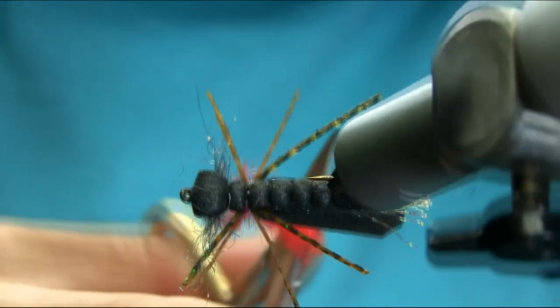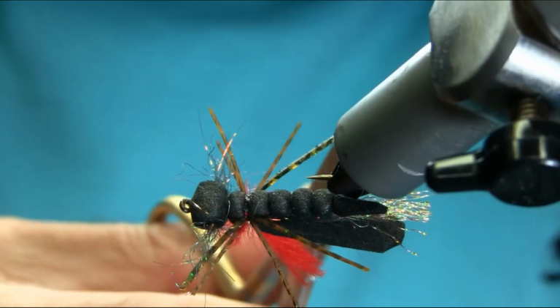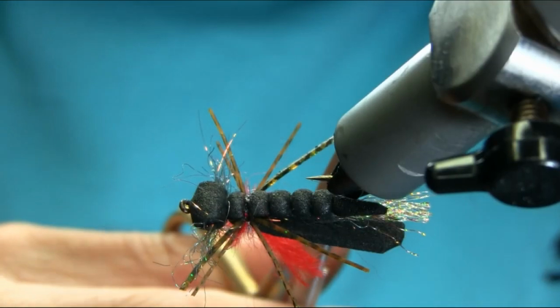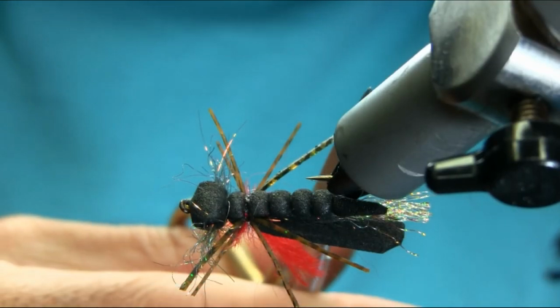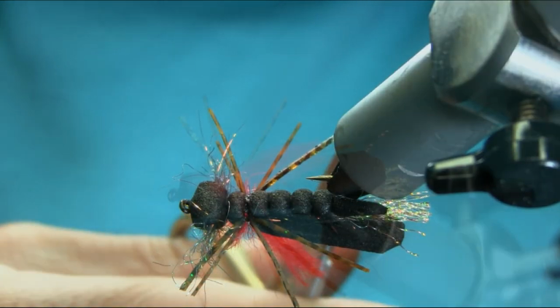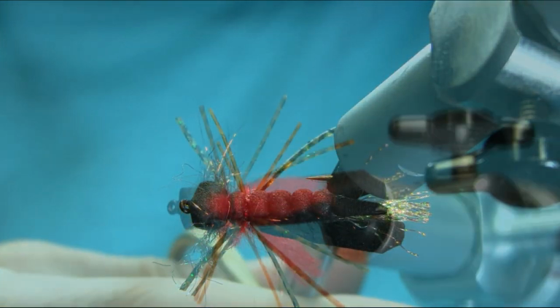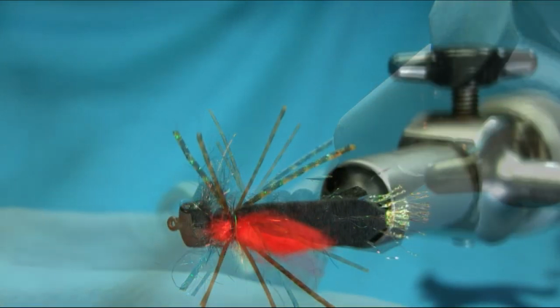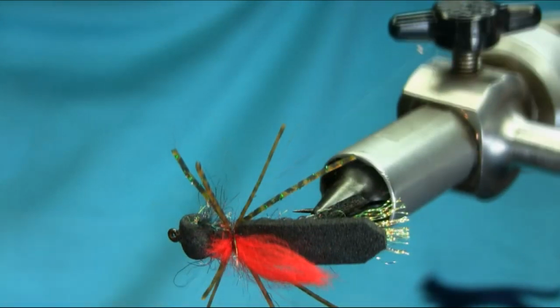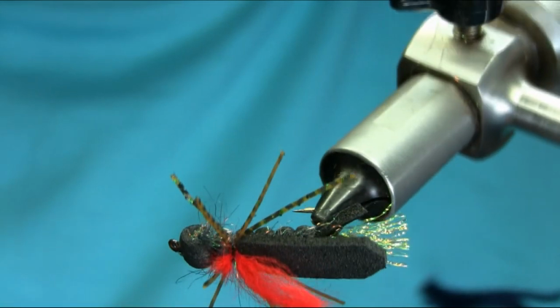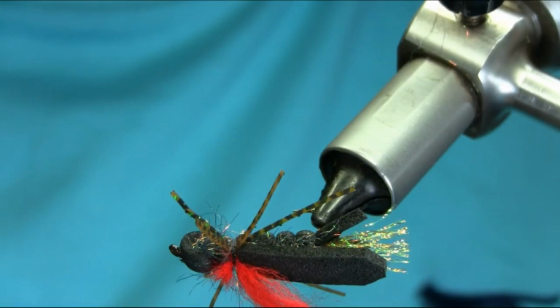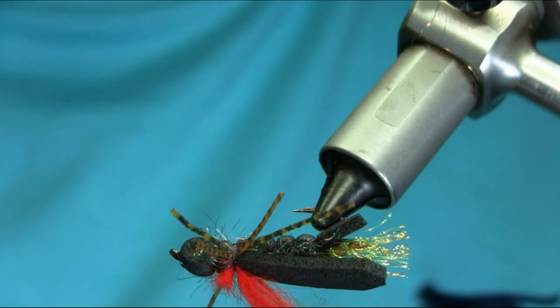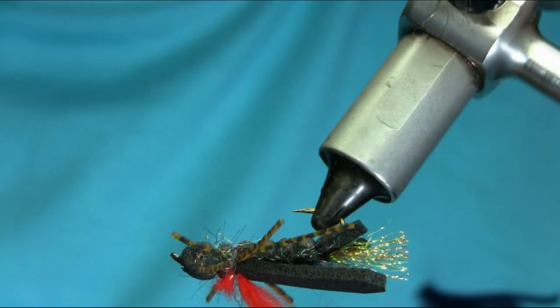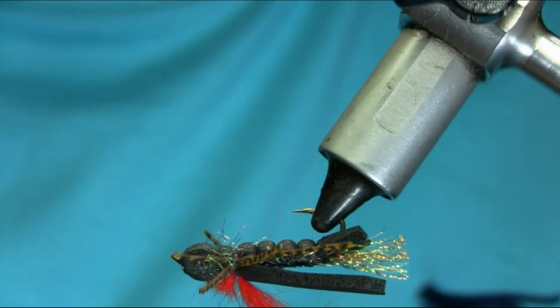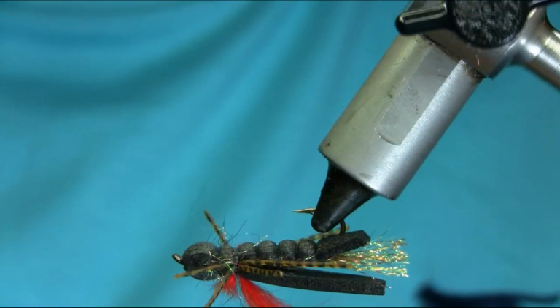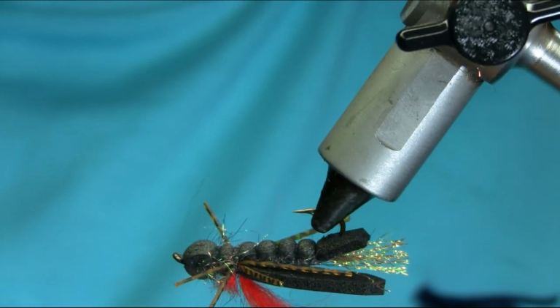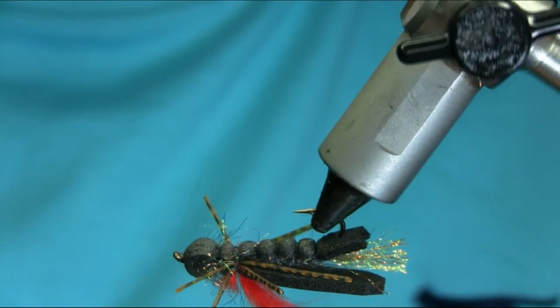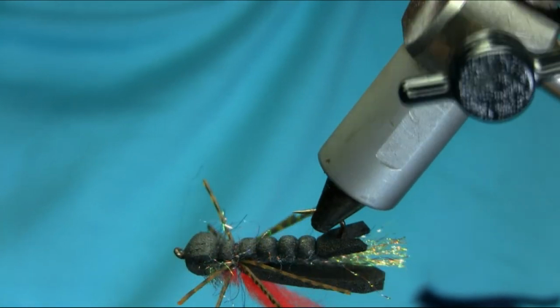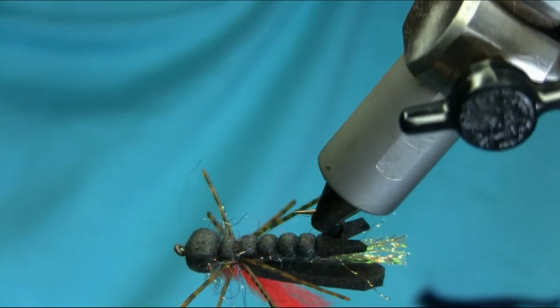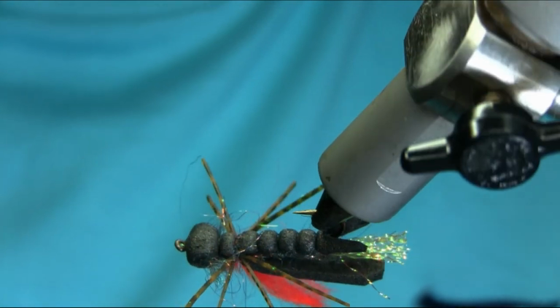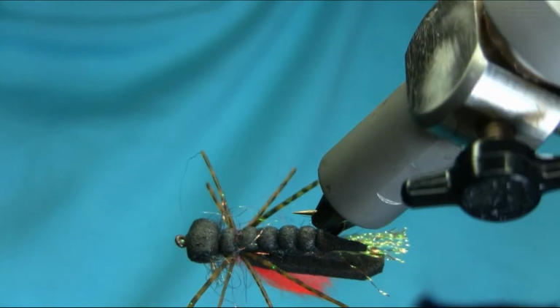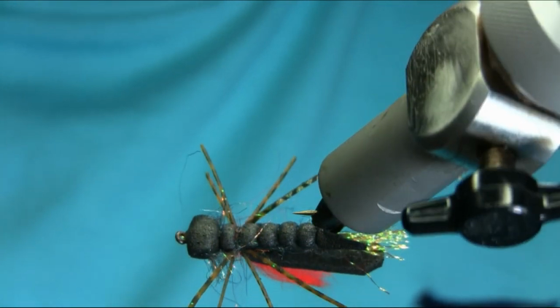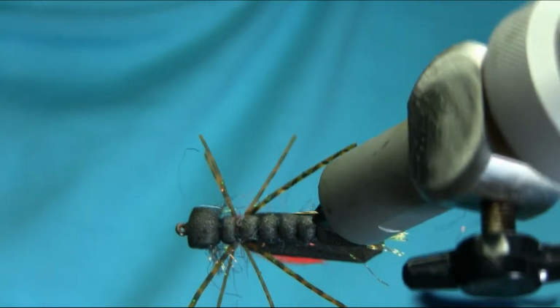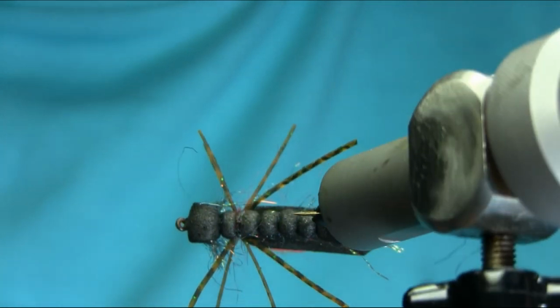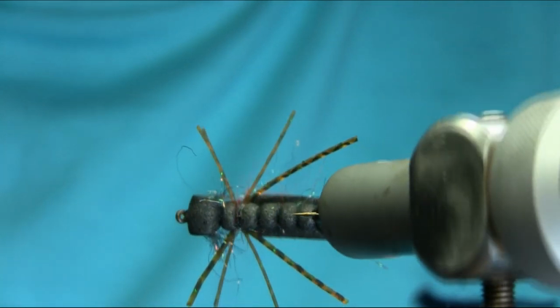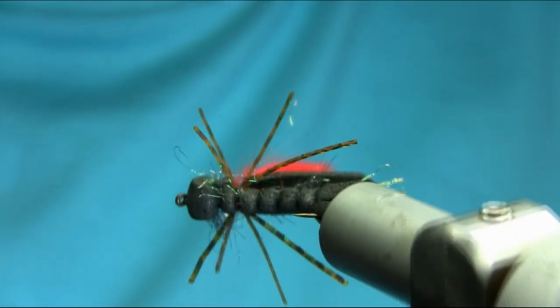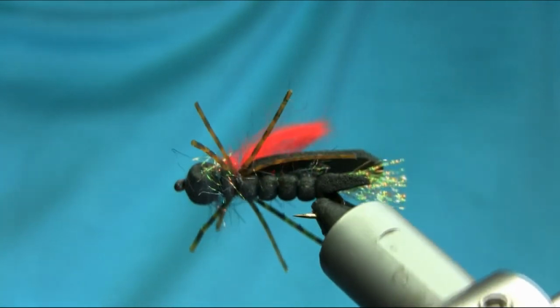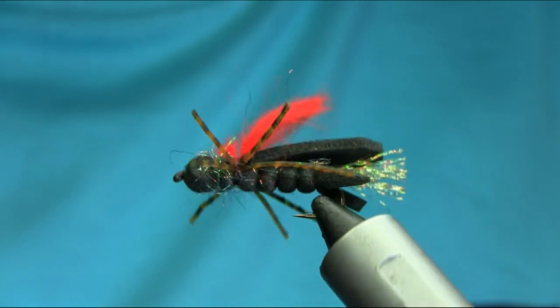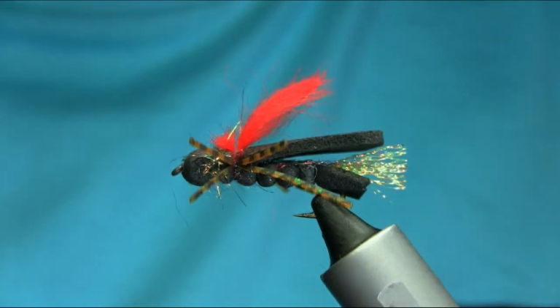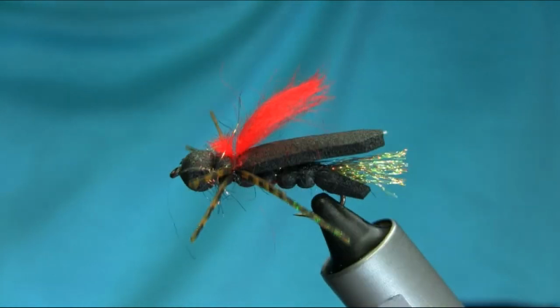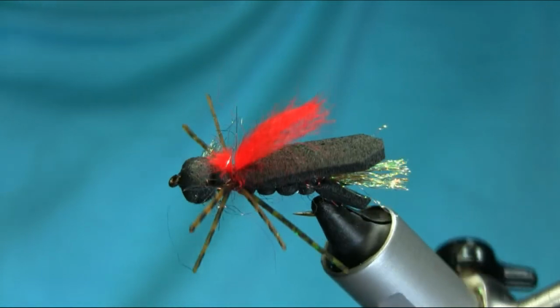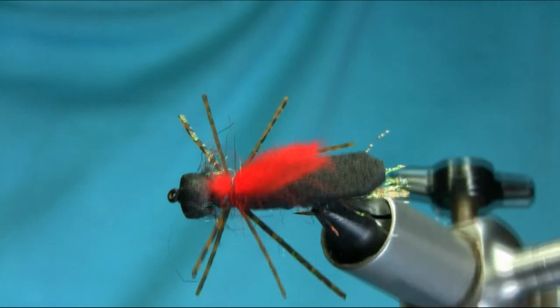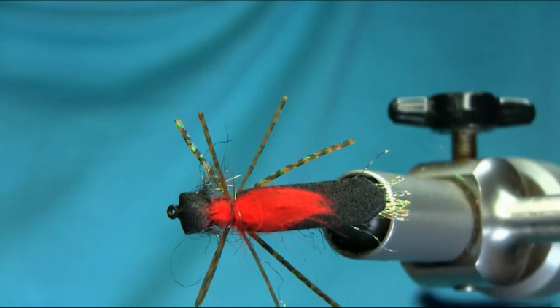So there we have one of my variations of the Chernobyl Ant. I hope you enjoy this one — thanks for watching.